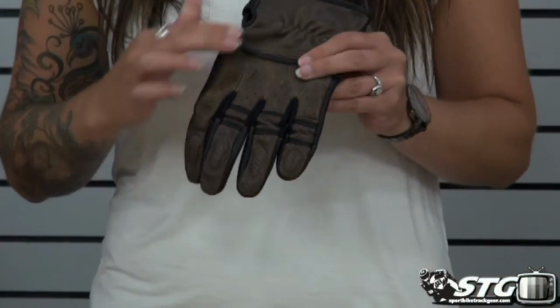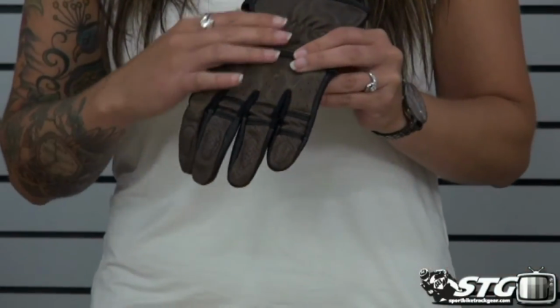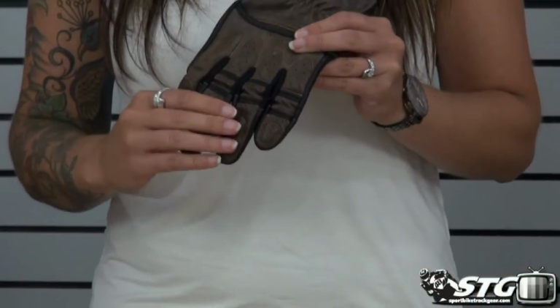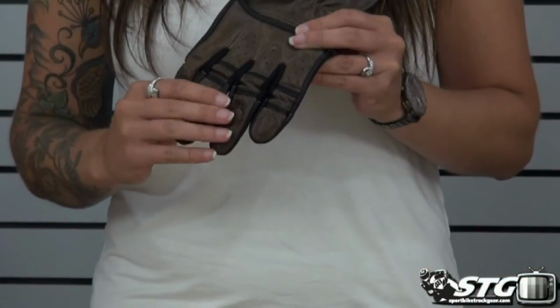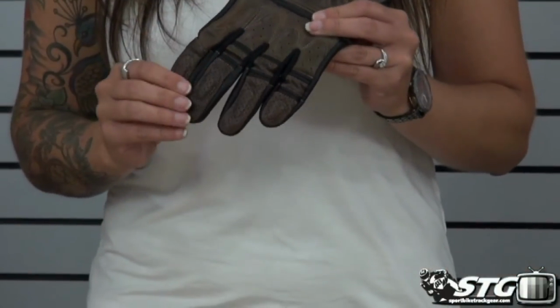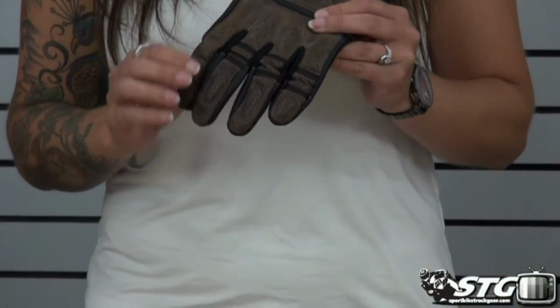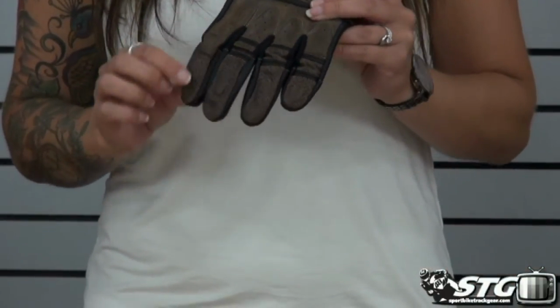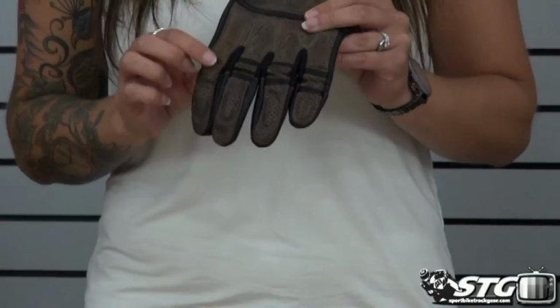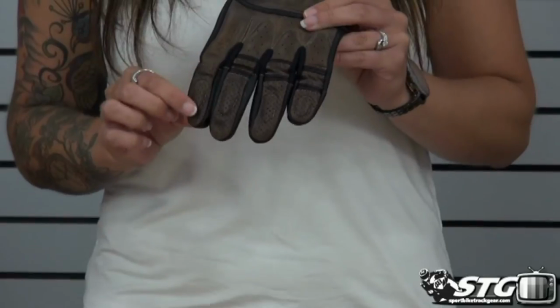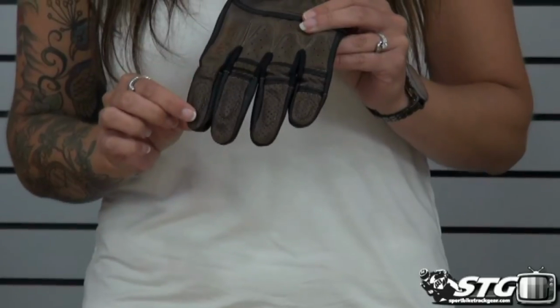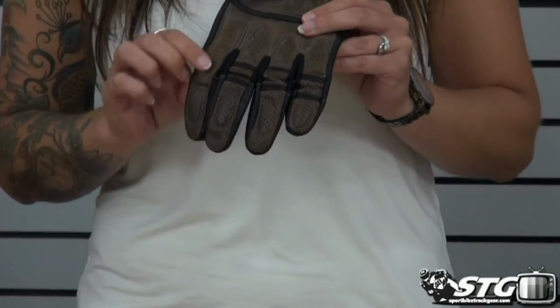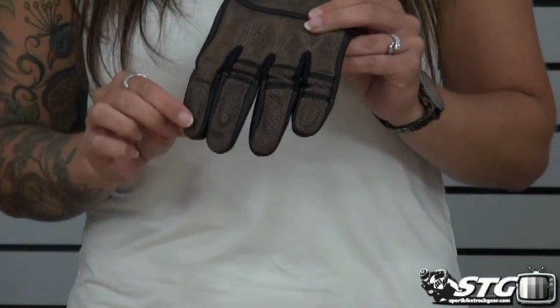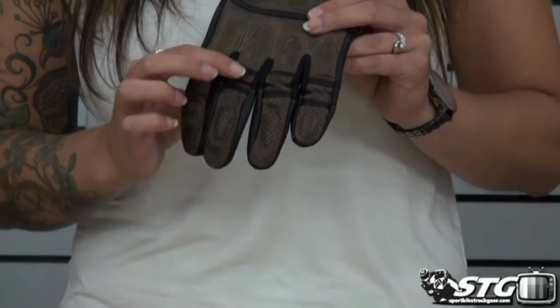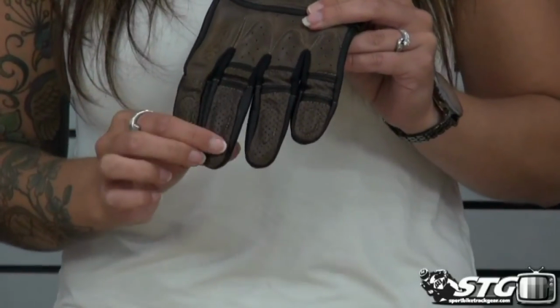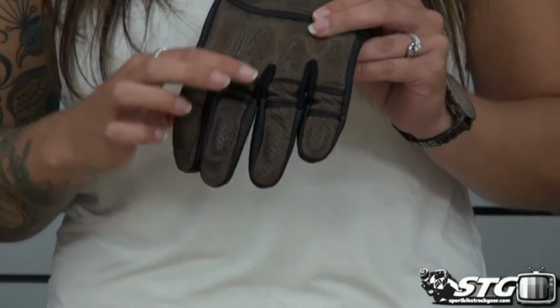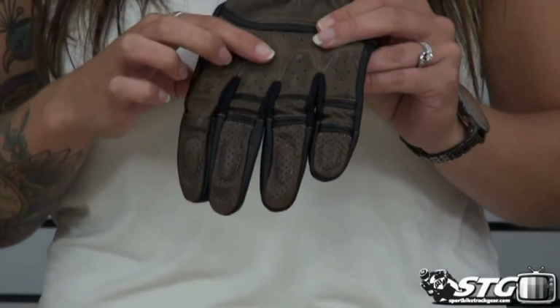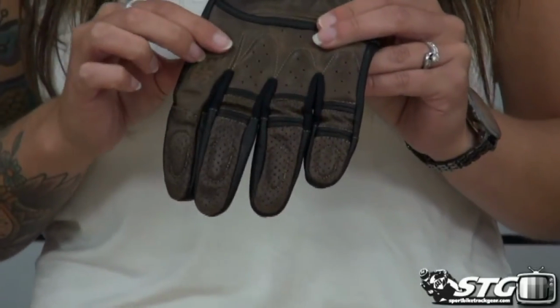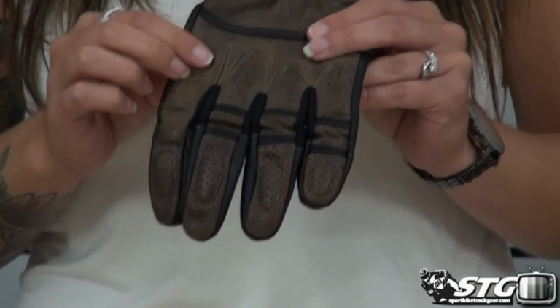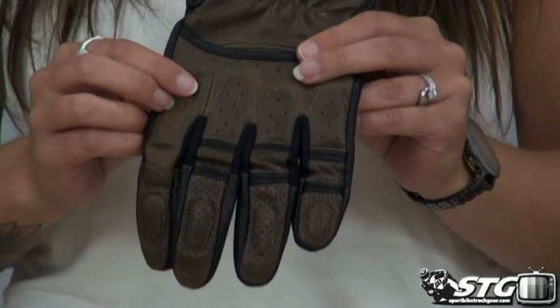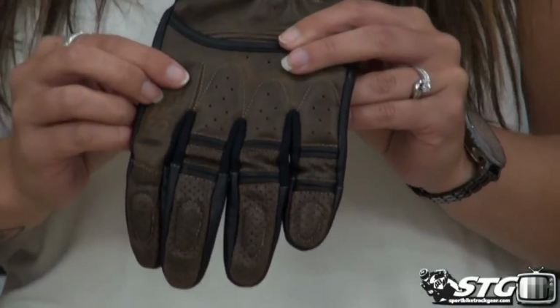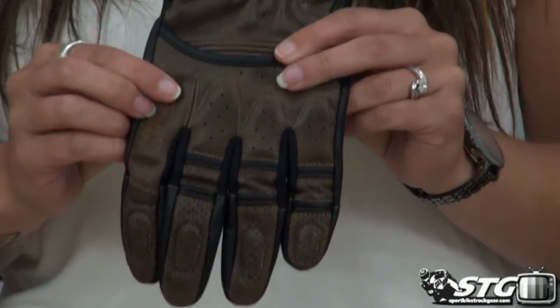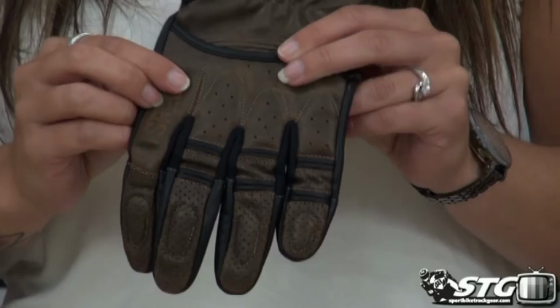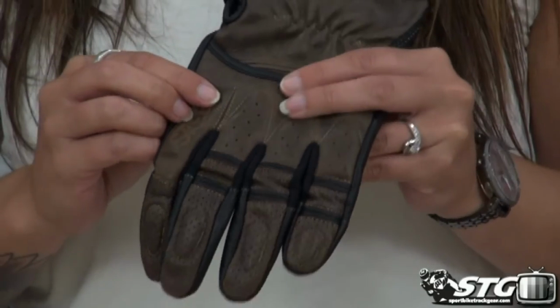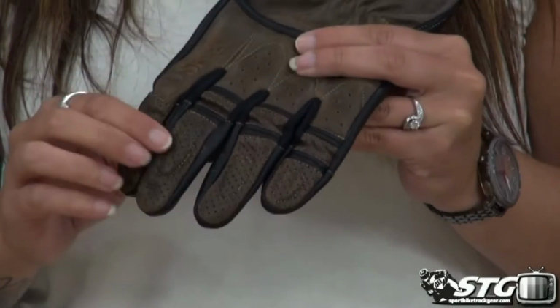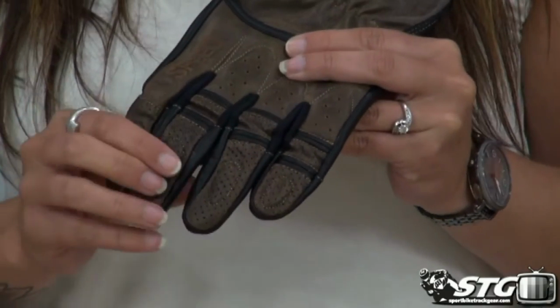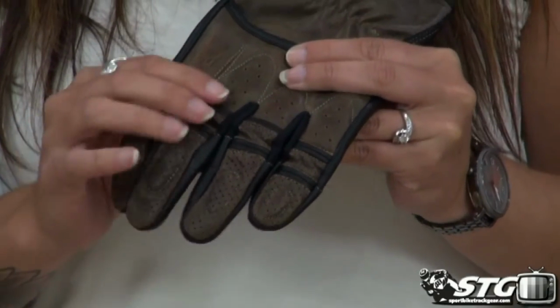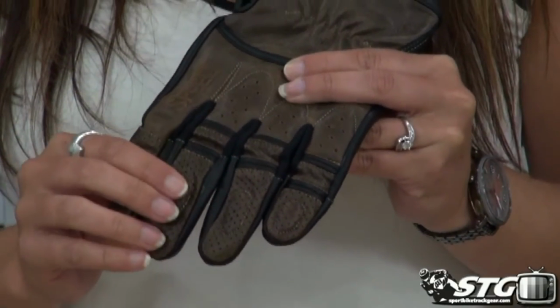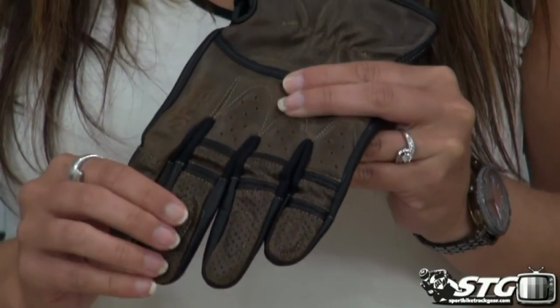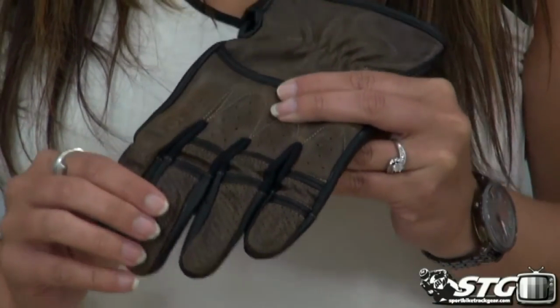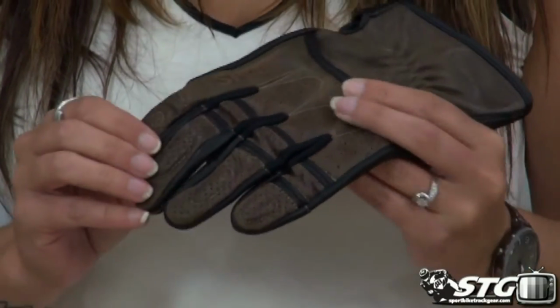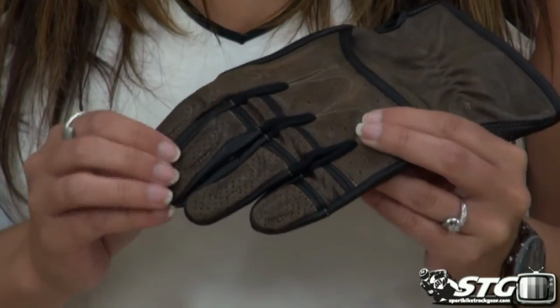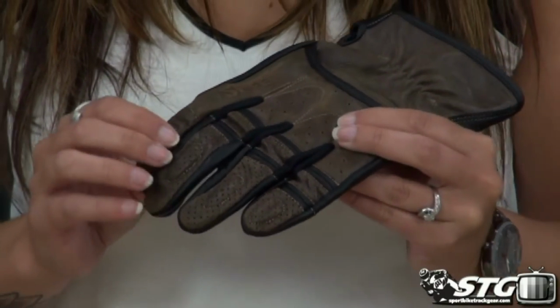You have a full leather backing here as well as some perforation at the top of the fingers and at the top of the knuckle area. This is going to help keep you nice and cool while still having the protection of a leather glove.